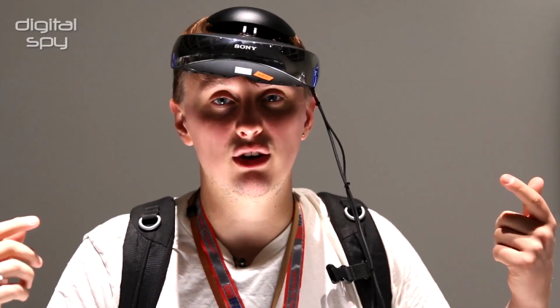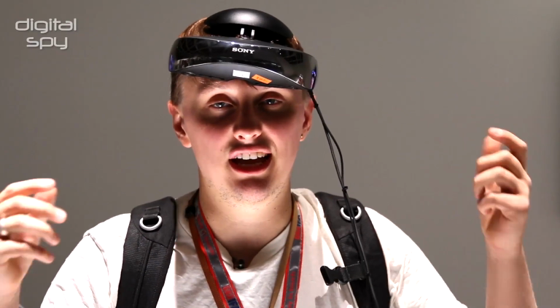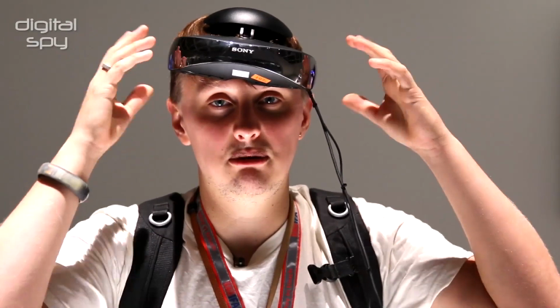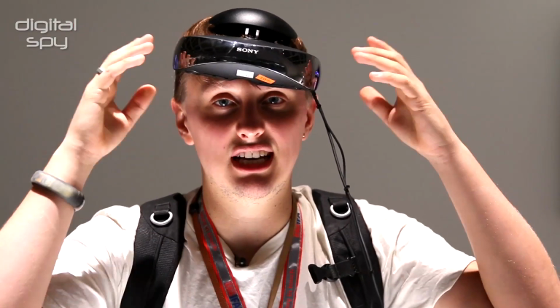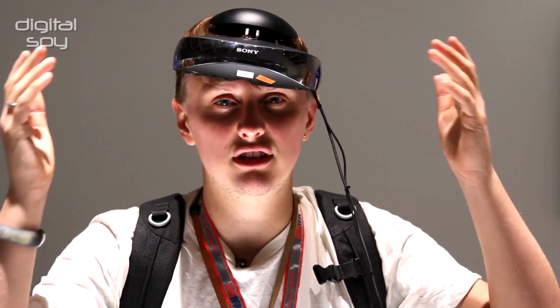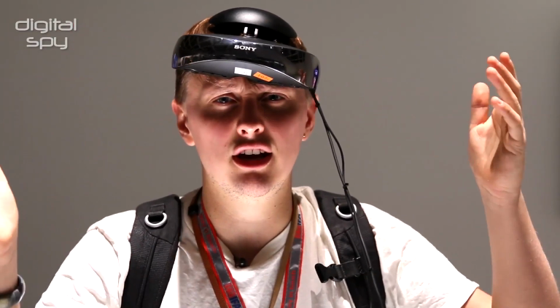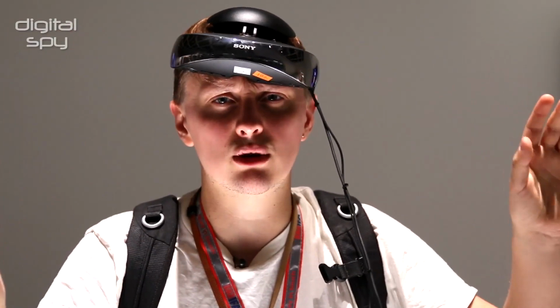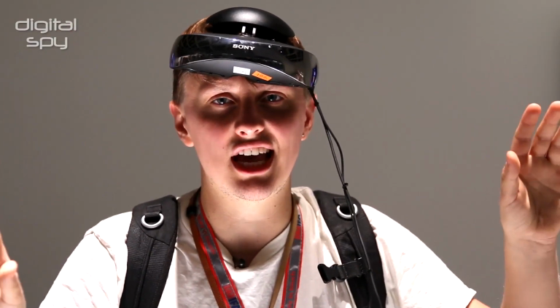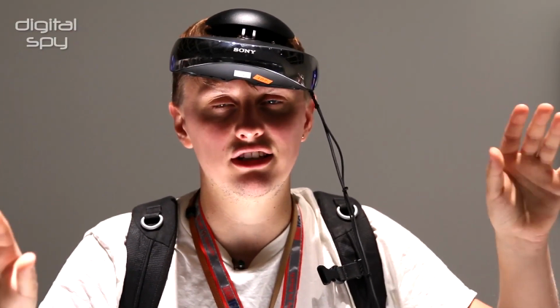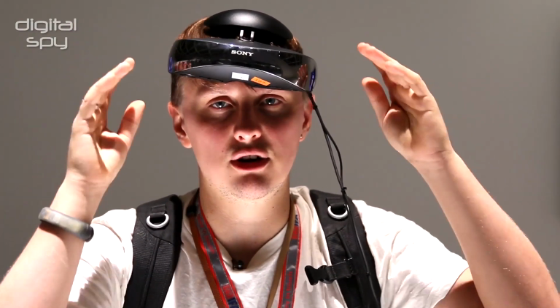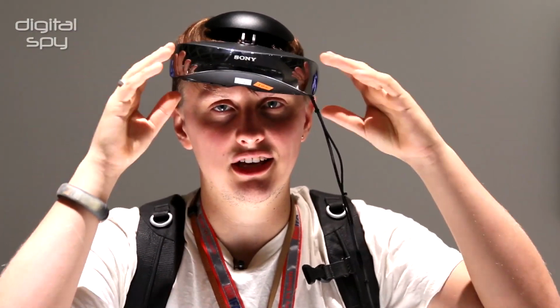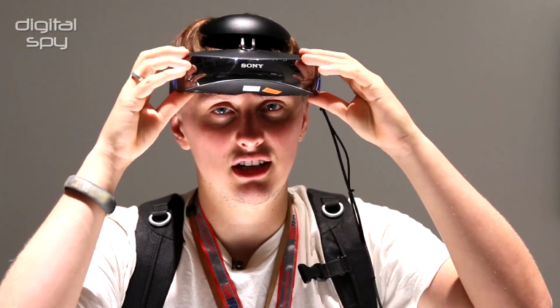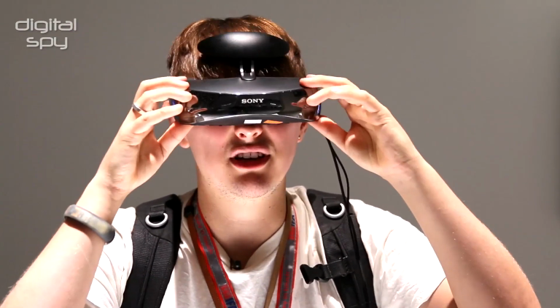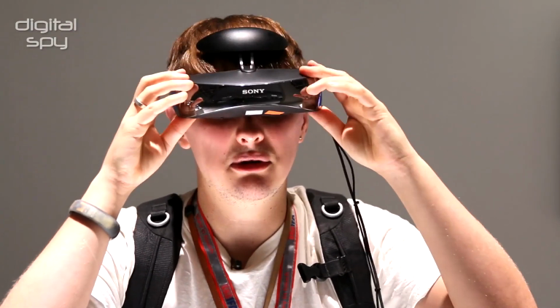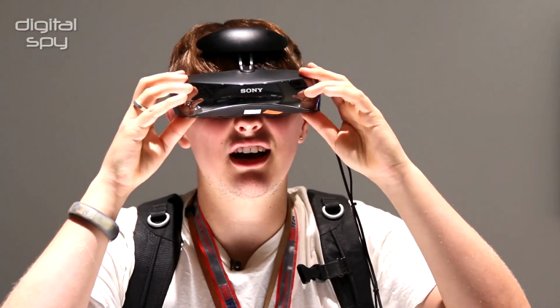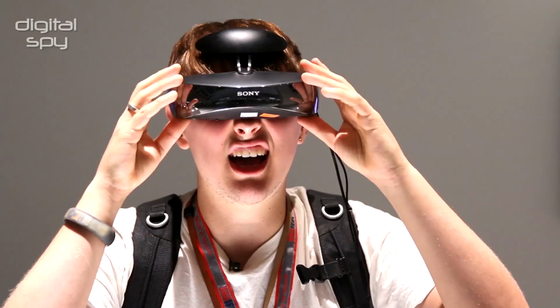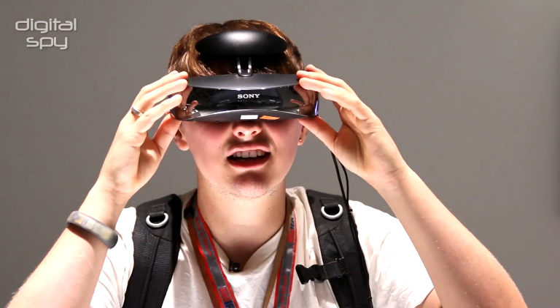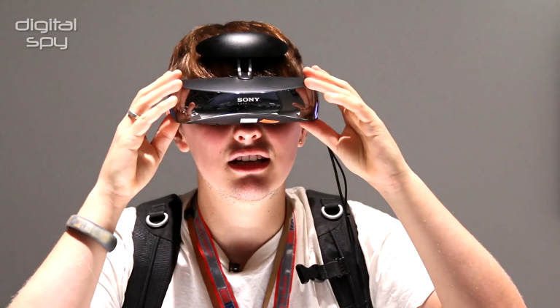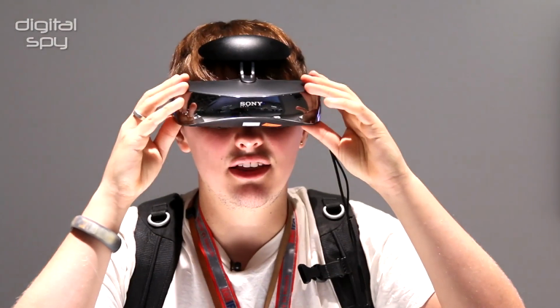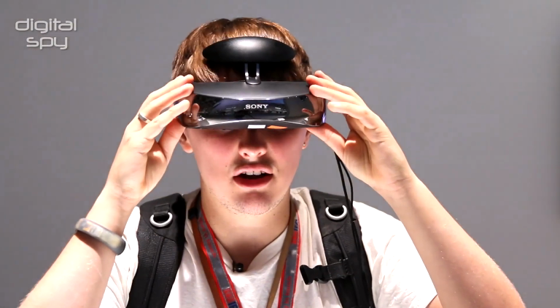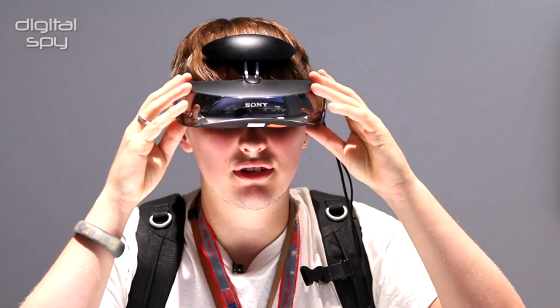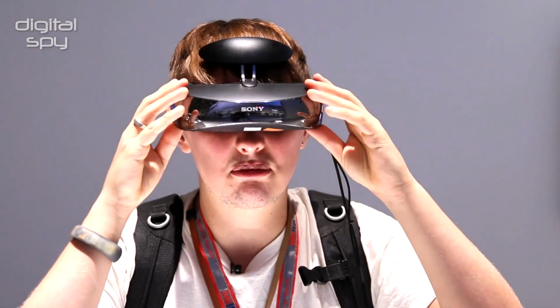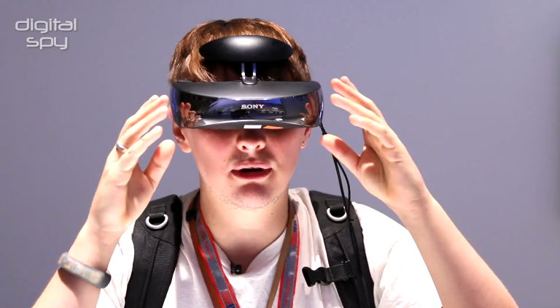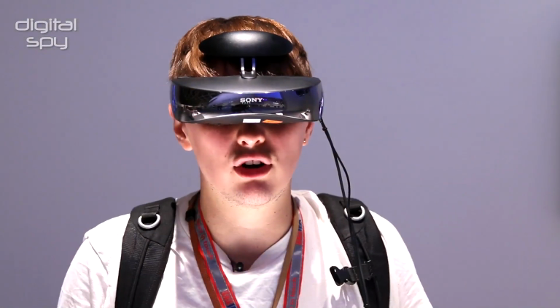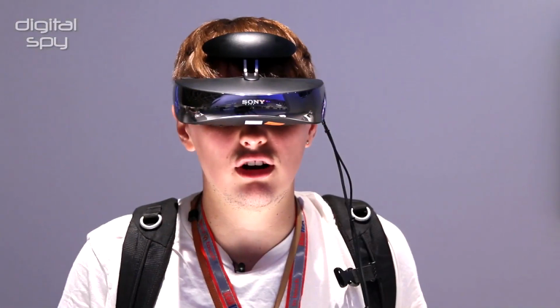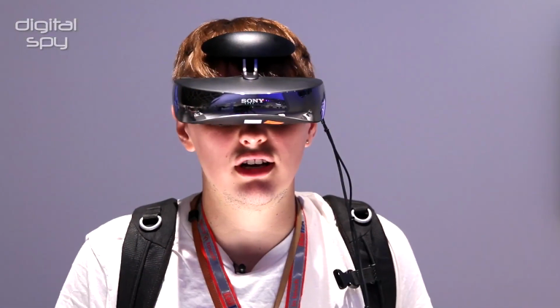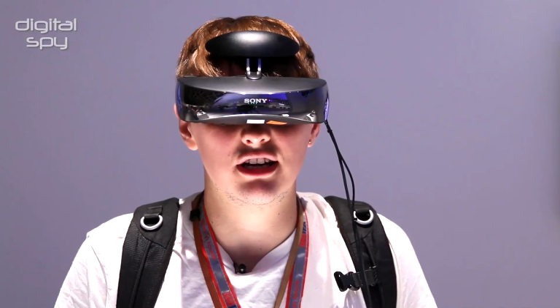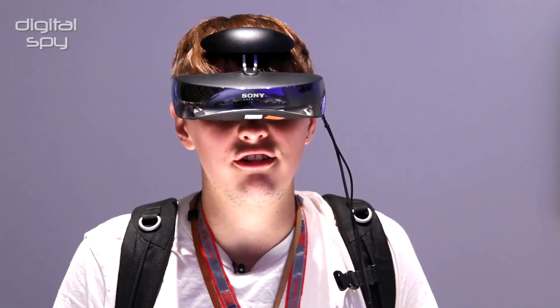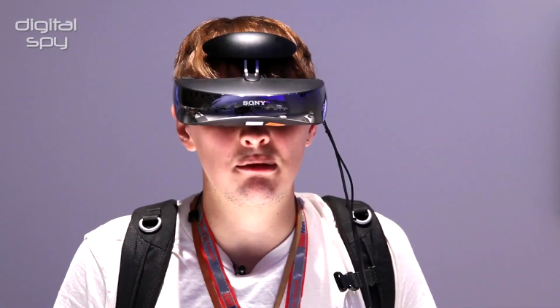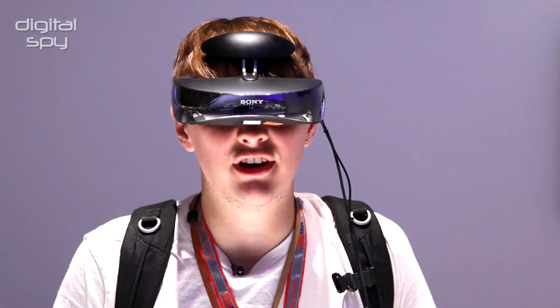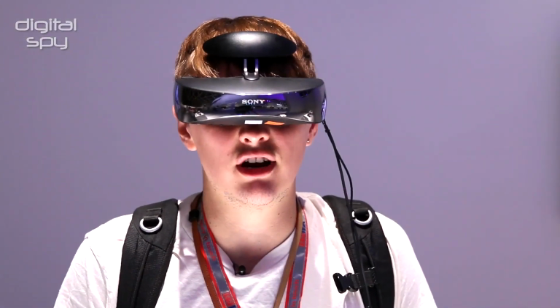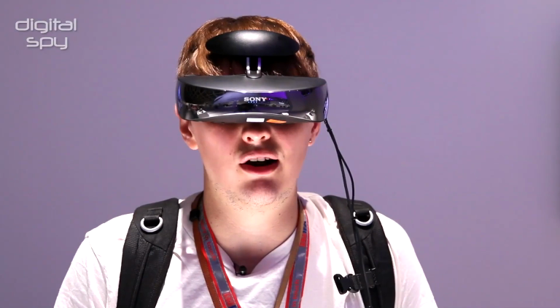Basically on your face. So you put it down — it looks quite scary, so sorry about this — but you put it down like that and then I've pretty much got a cinema in front of my face right now.